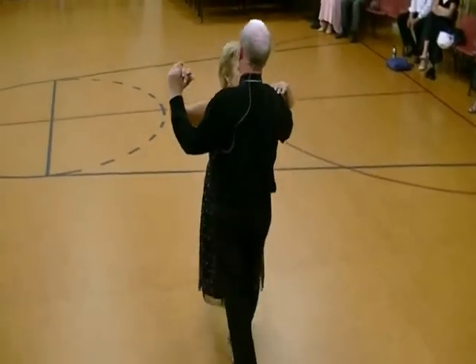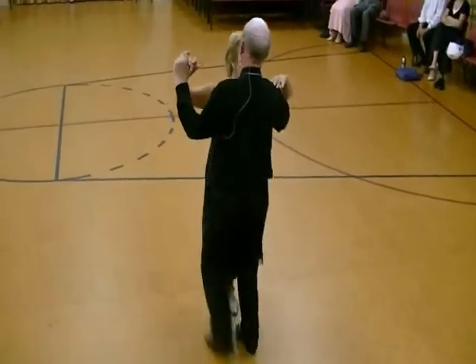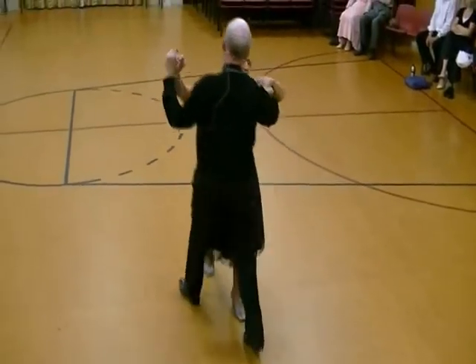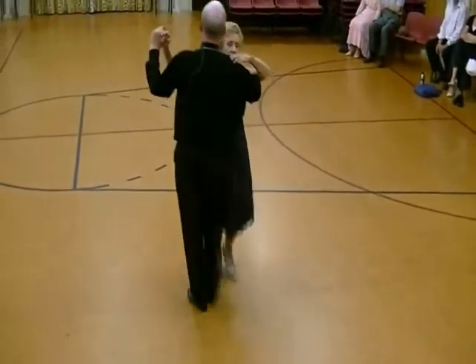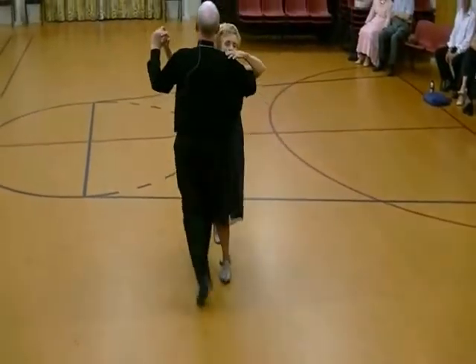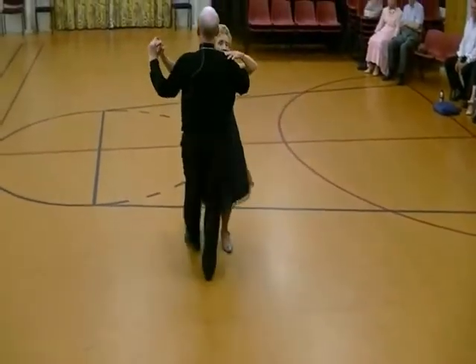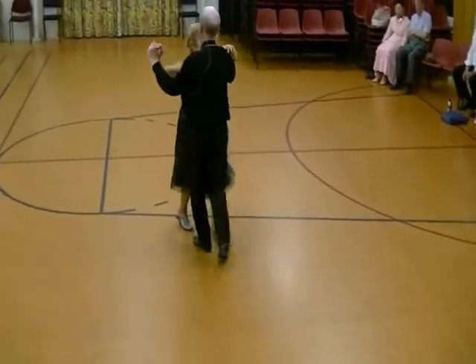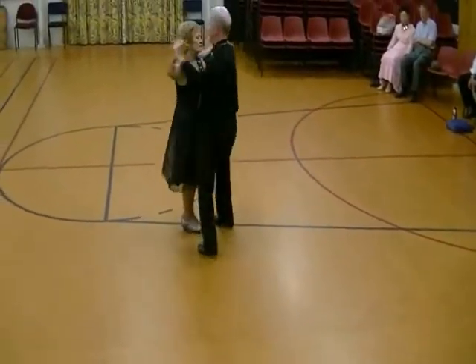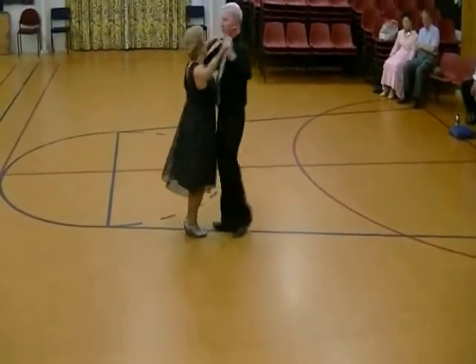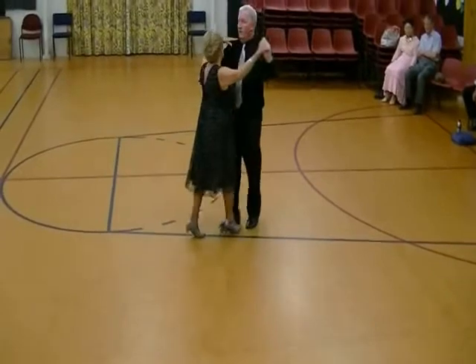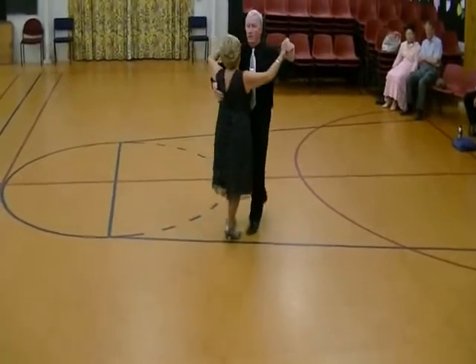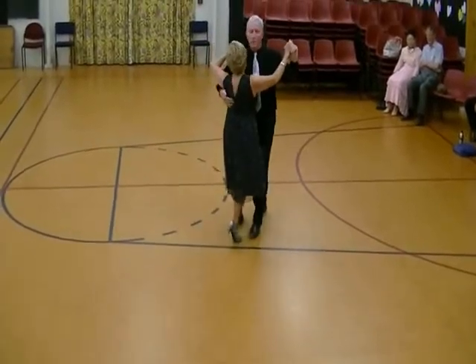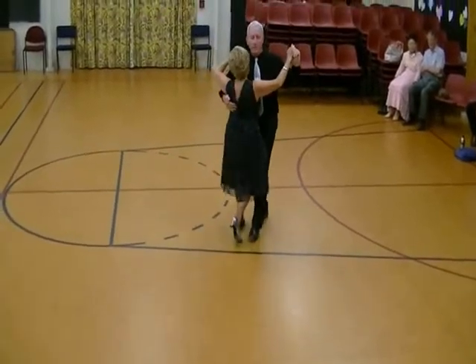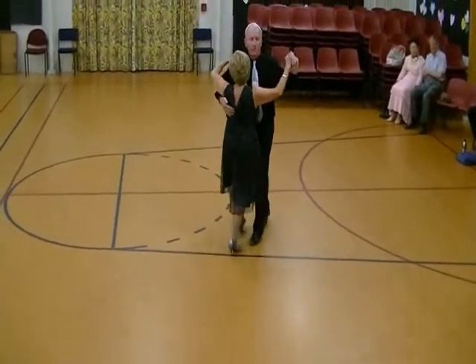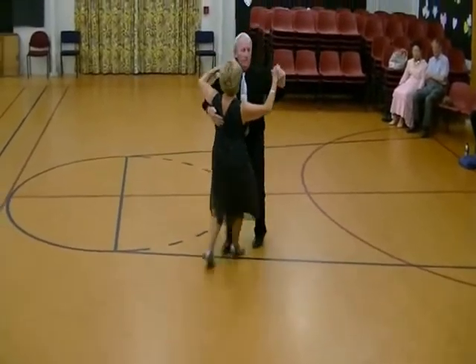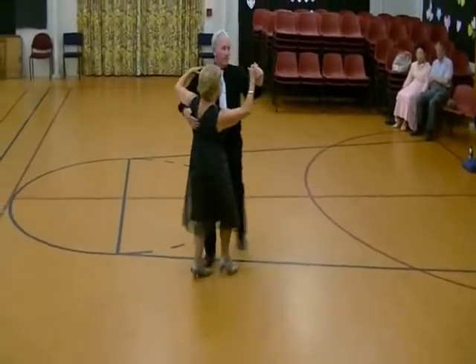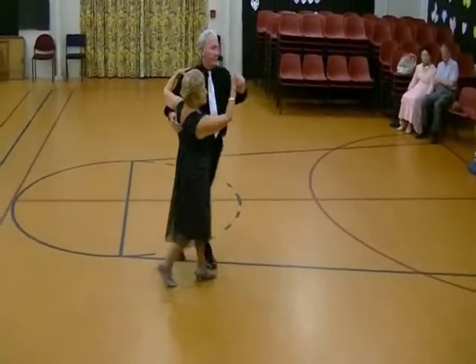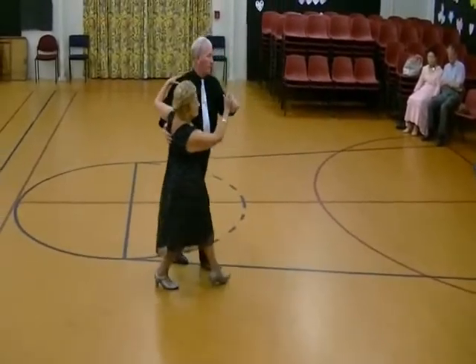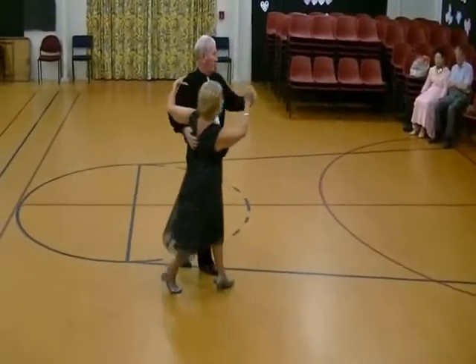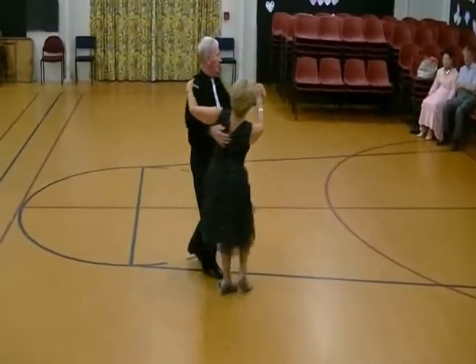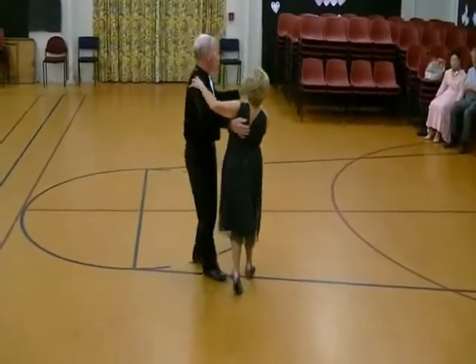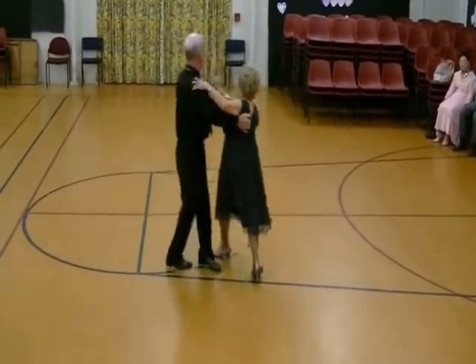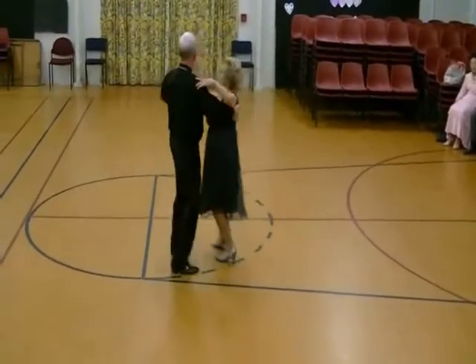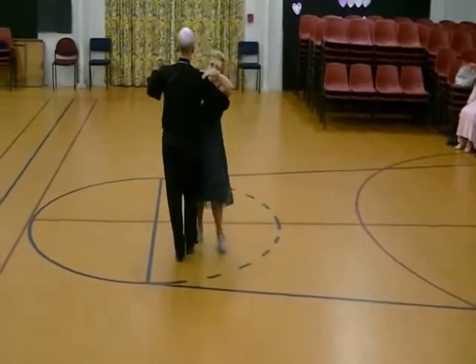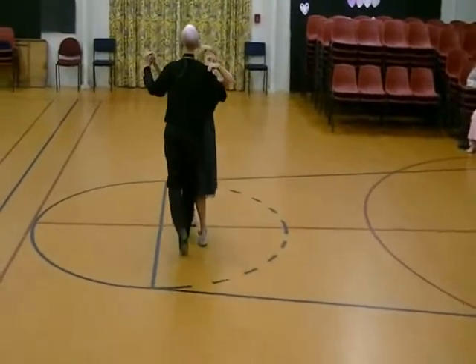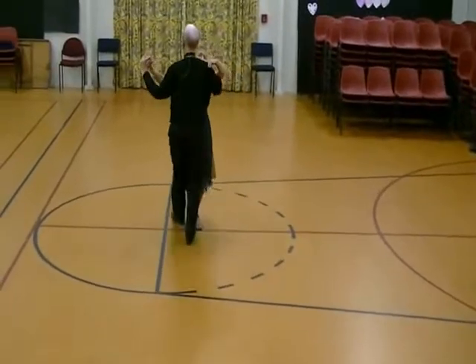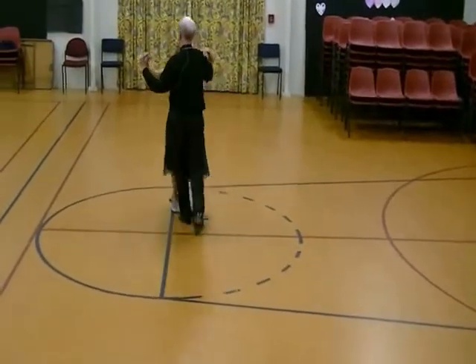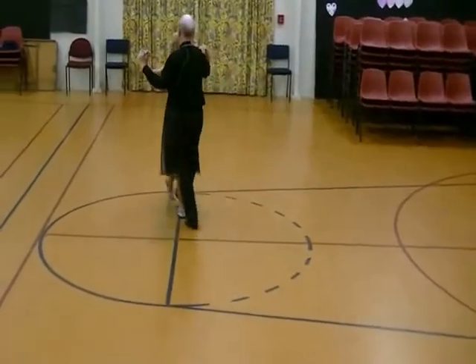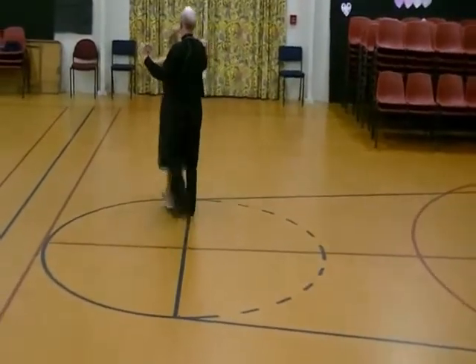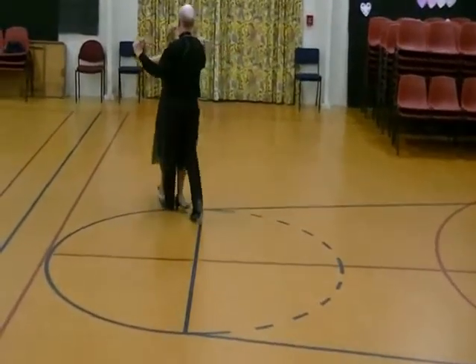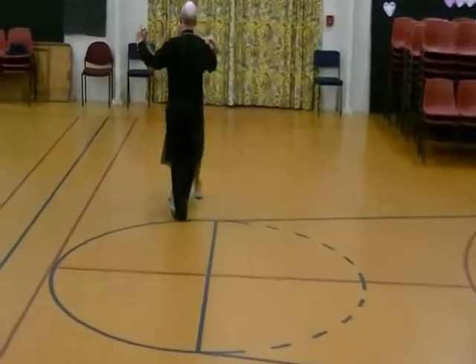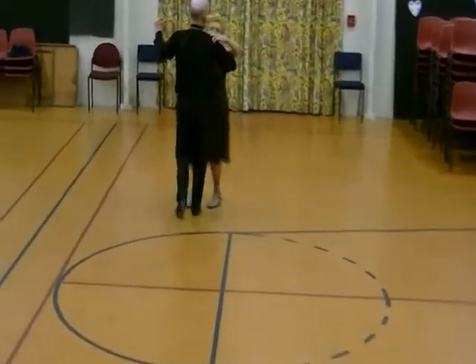That is it. Heel turn for the lady. Whisk. Heel turn for the lady in the other direction.